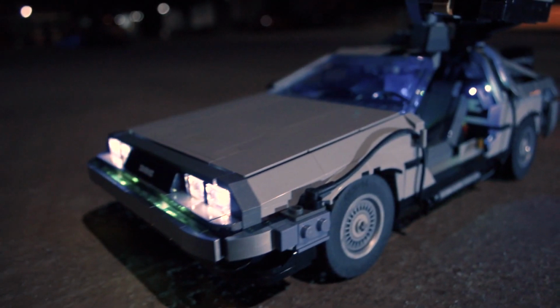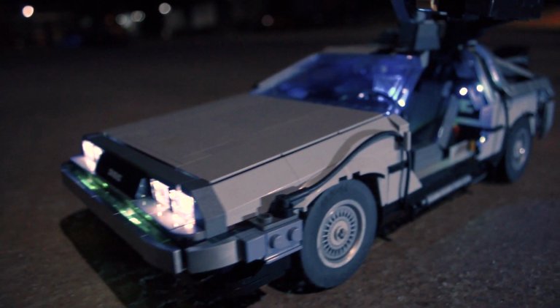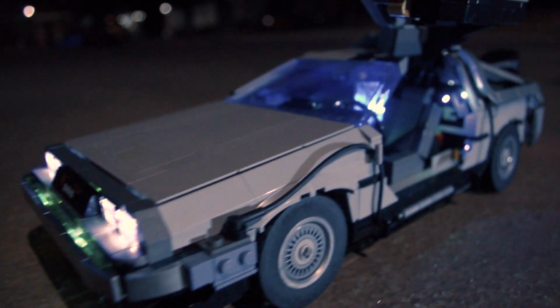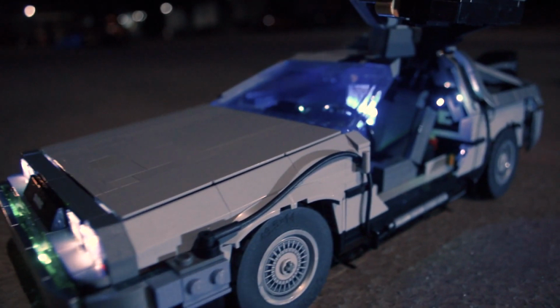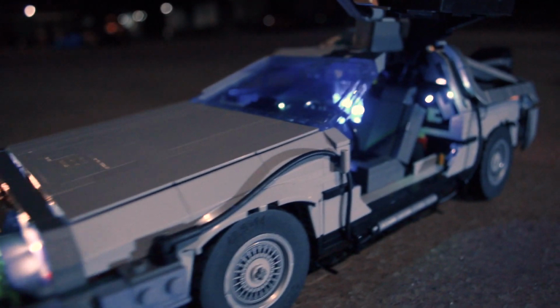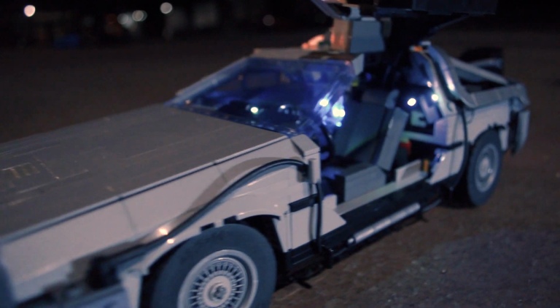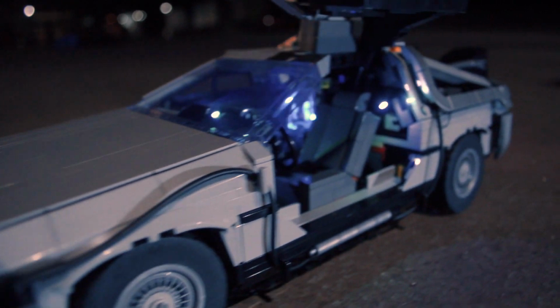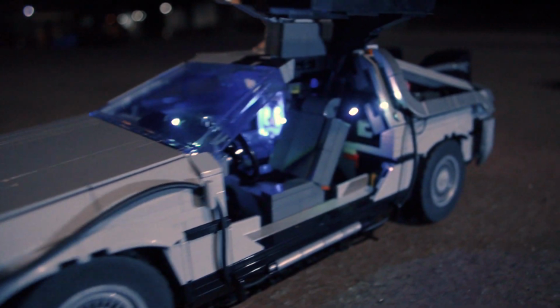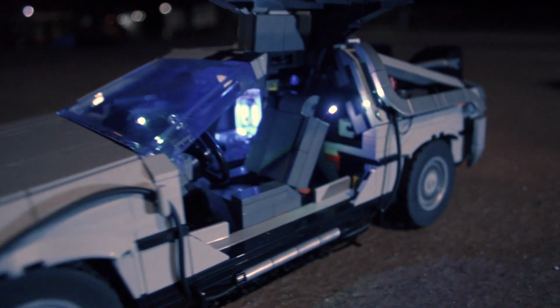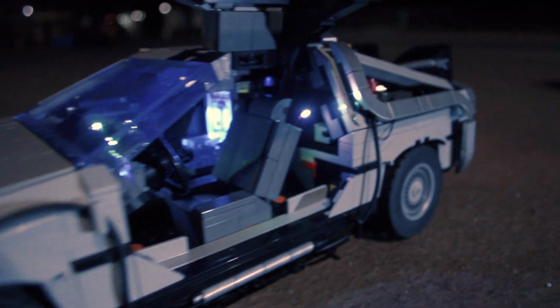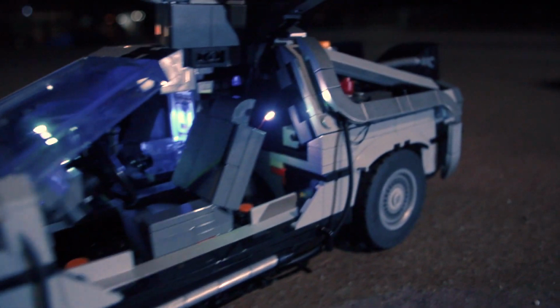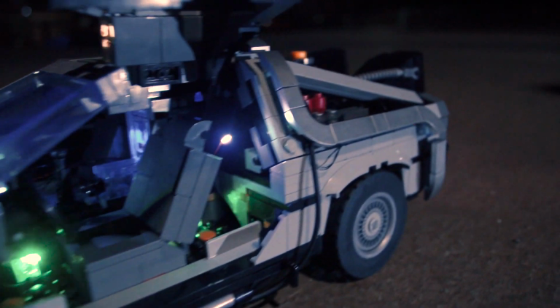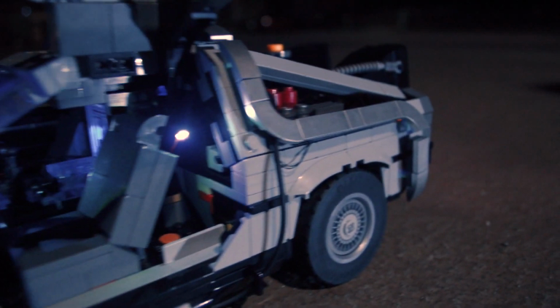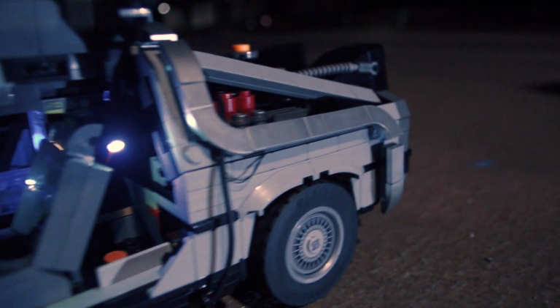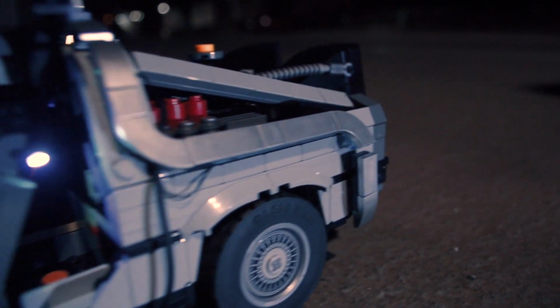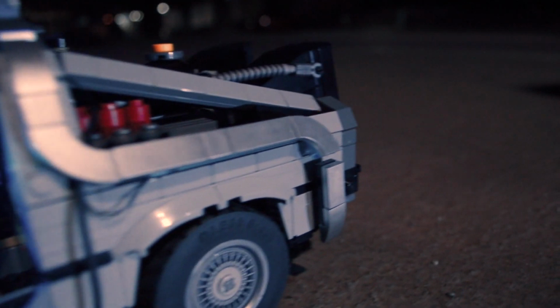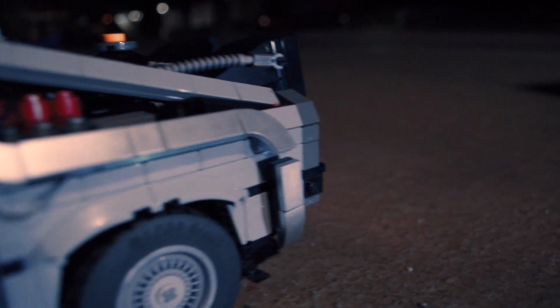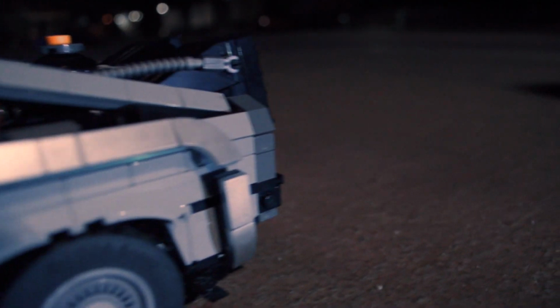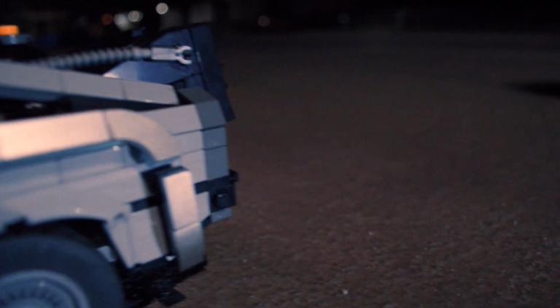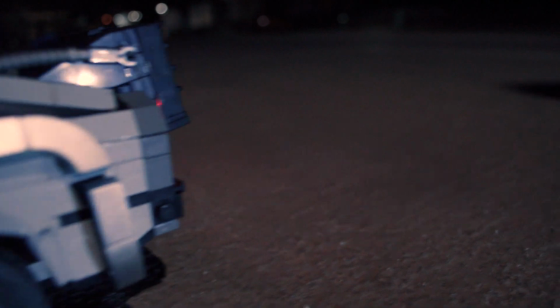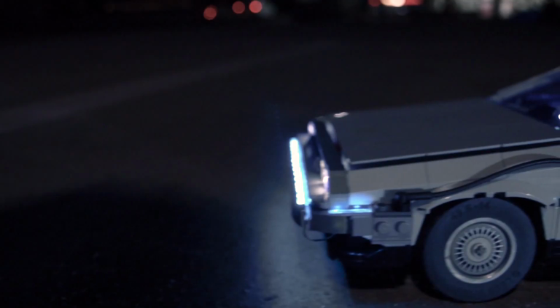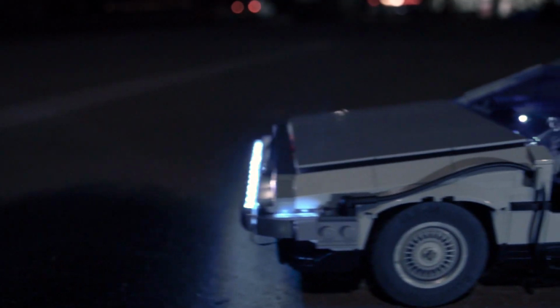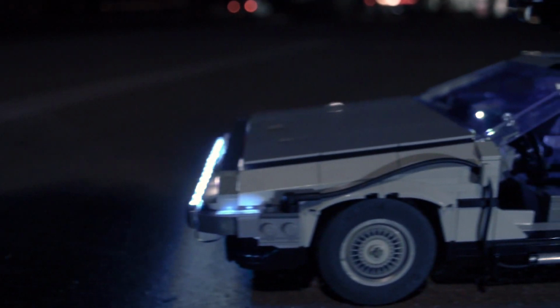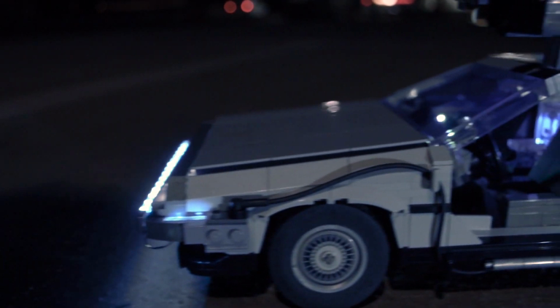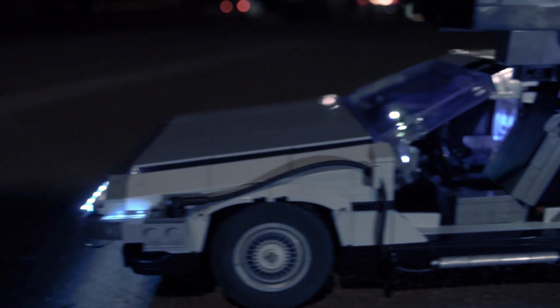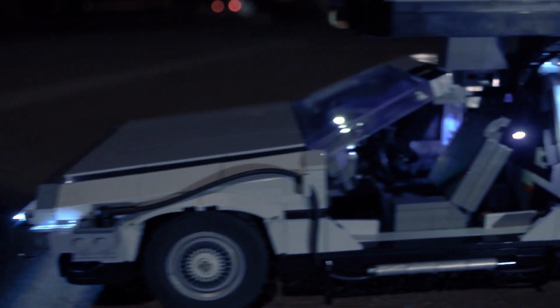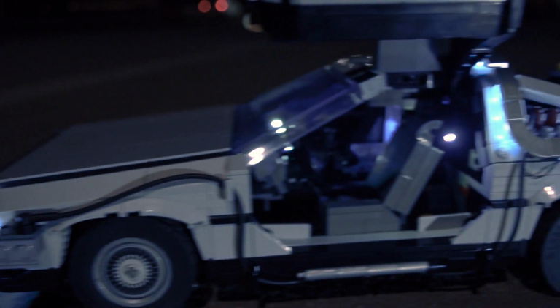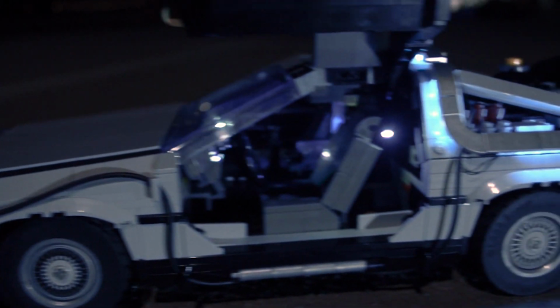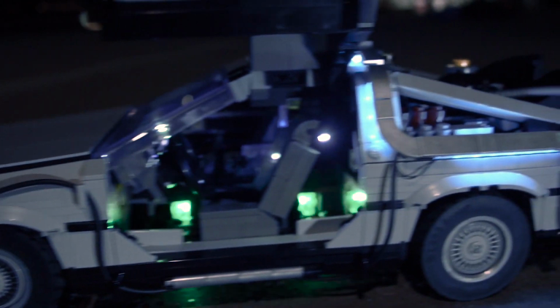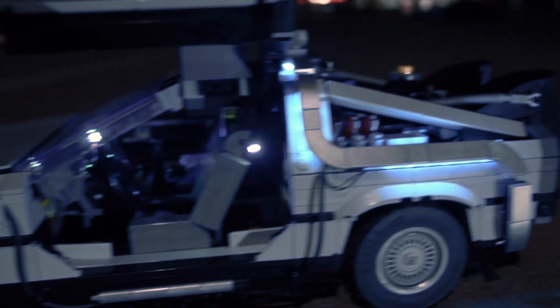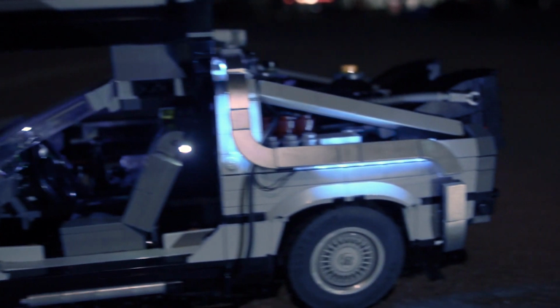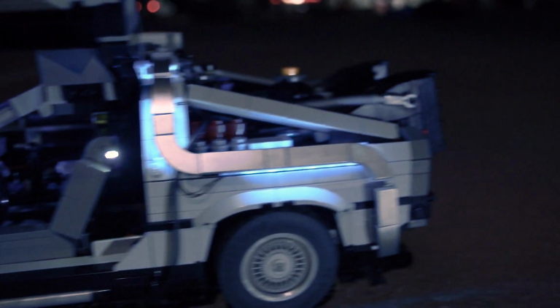LEGO seems to have forgotten some strange red and yellow bricks in the interior that don't seem to belong there. Since I was at it, I swapped them into black or grey.